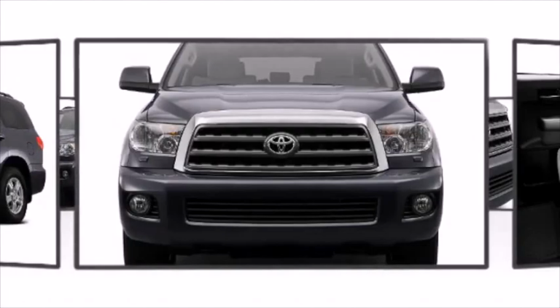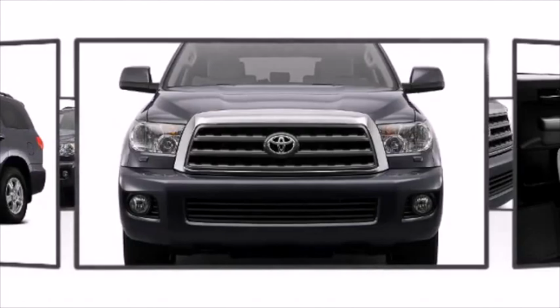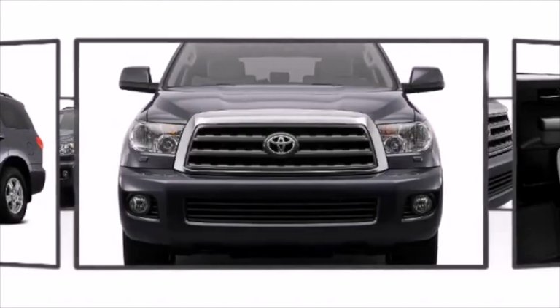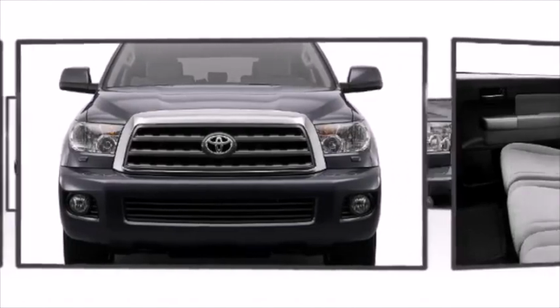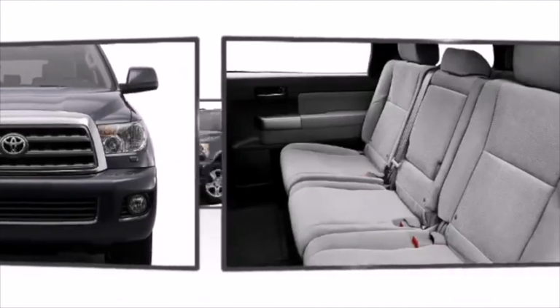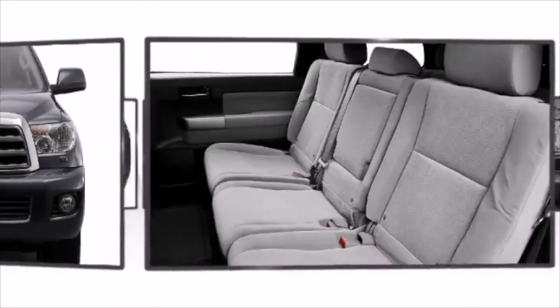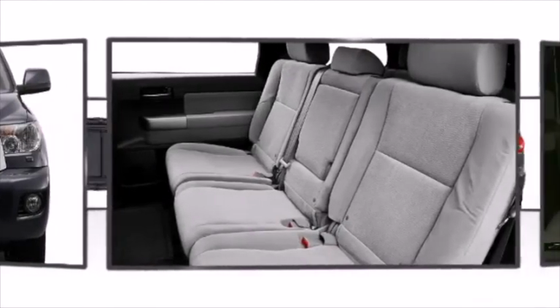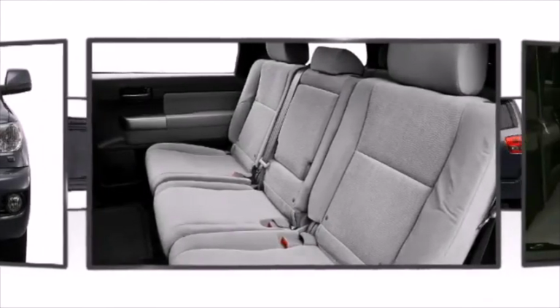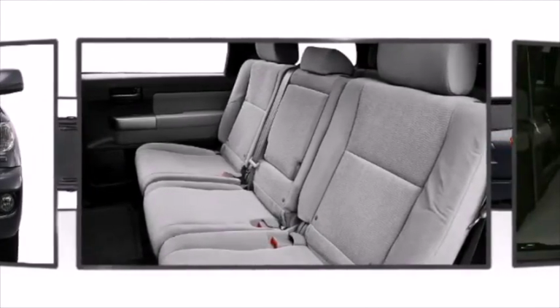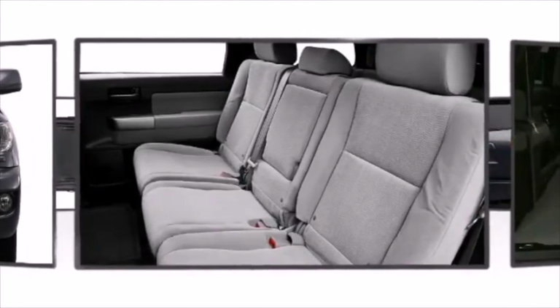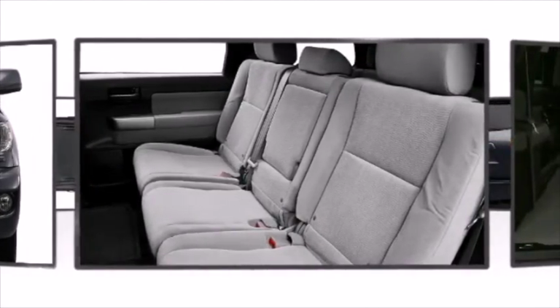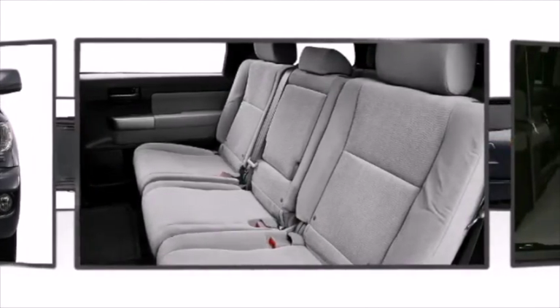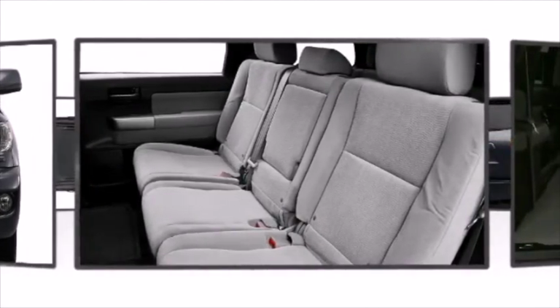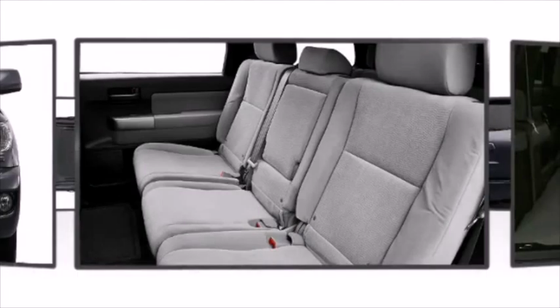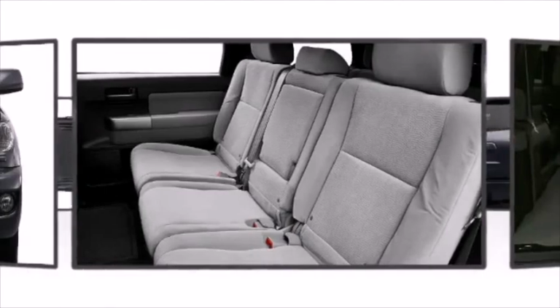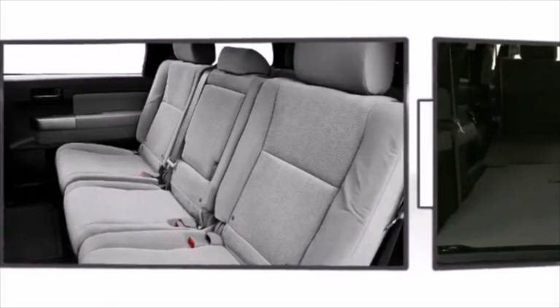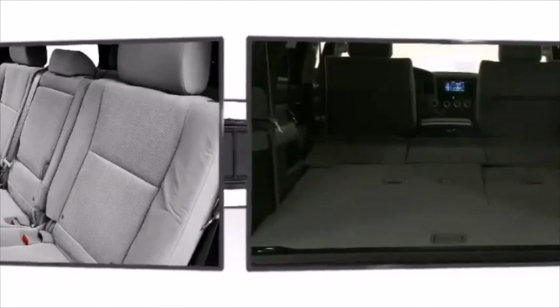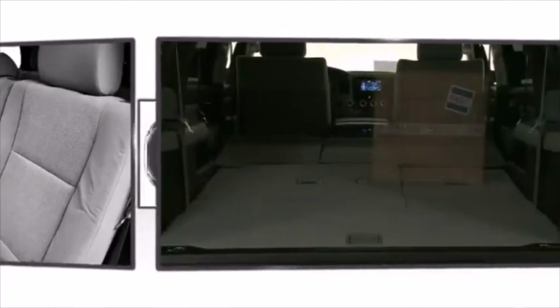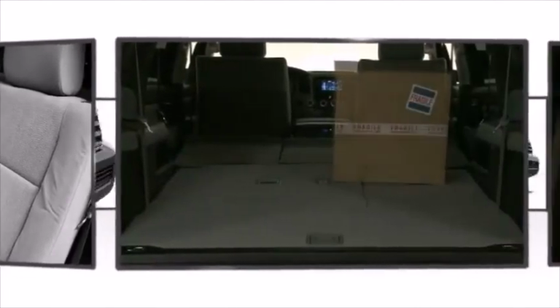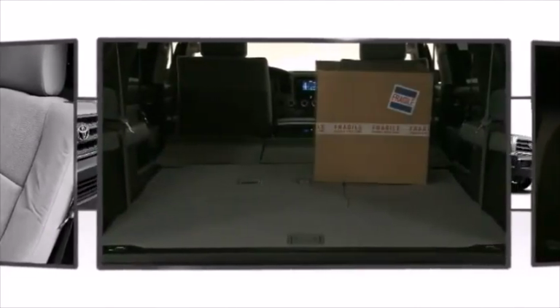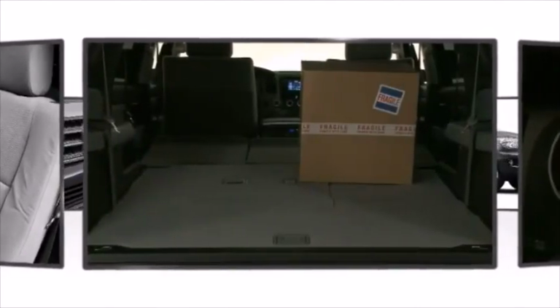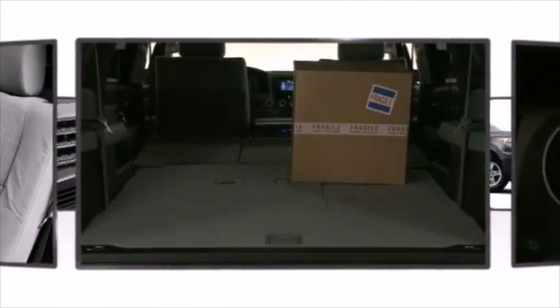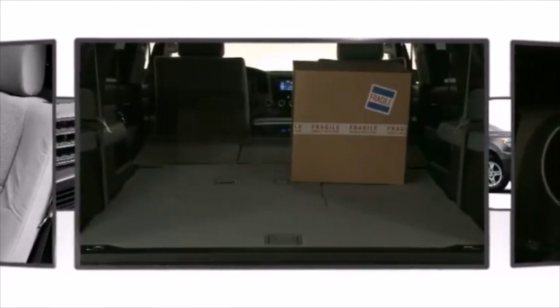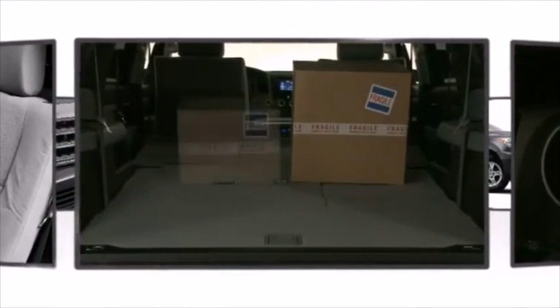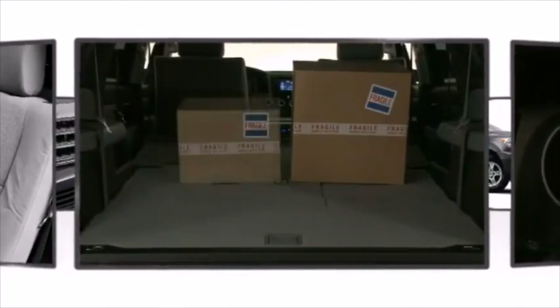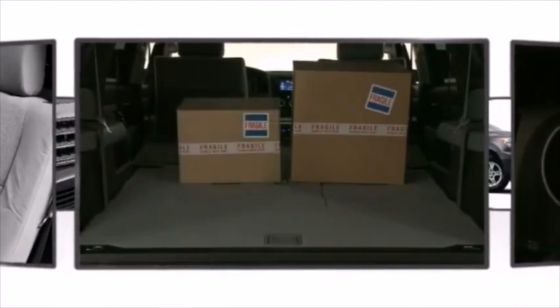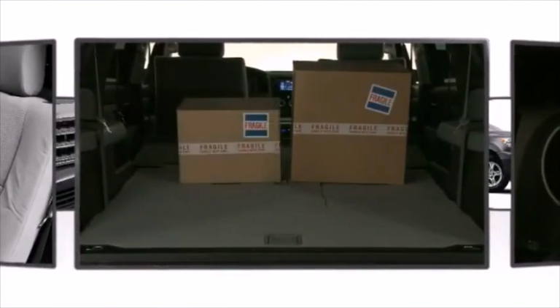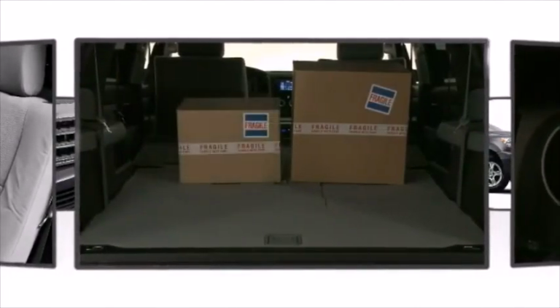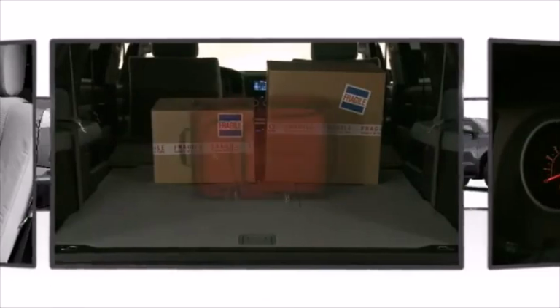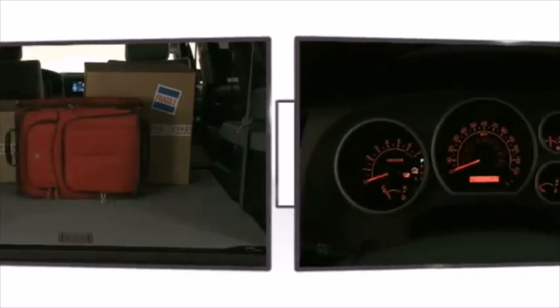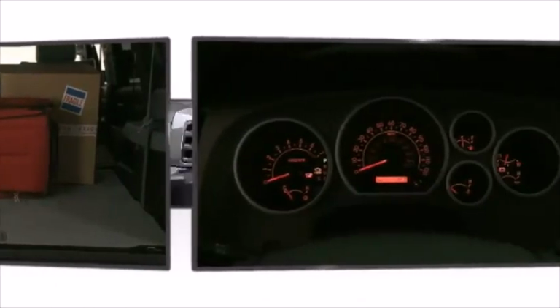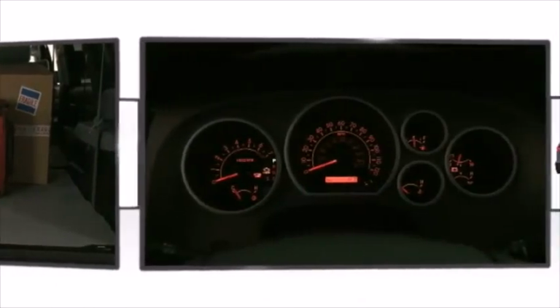Toyota prioritized fit and finish as evidenced by a rear window wiper, a trailer hitch, multi-information display with outside temperature and fuel economy, and more.